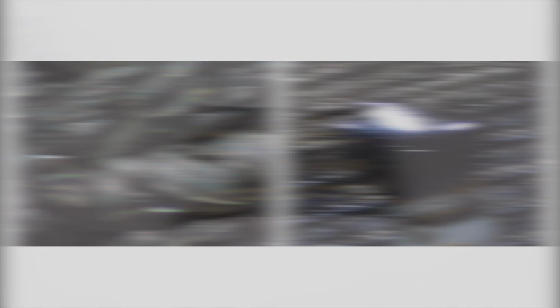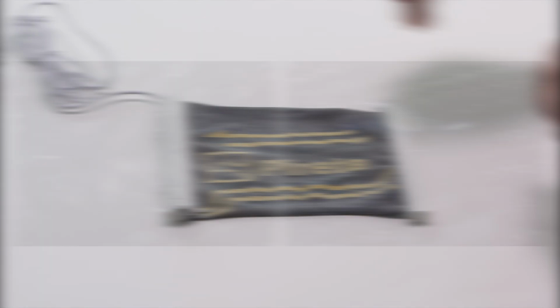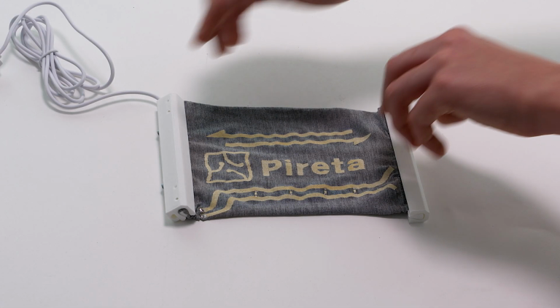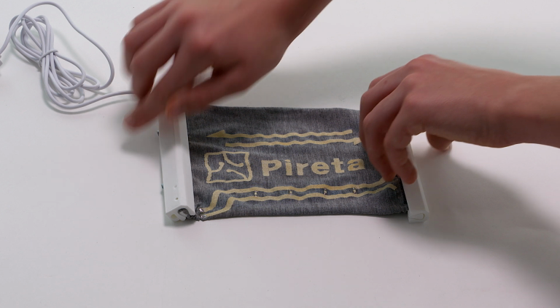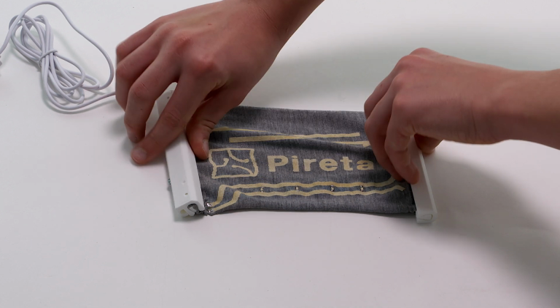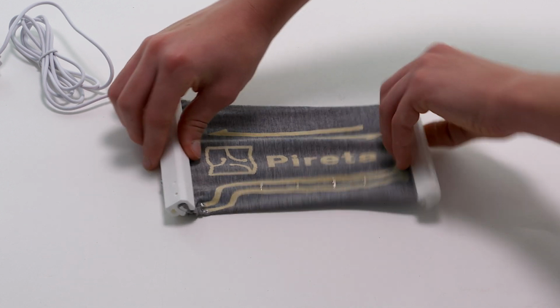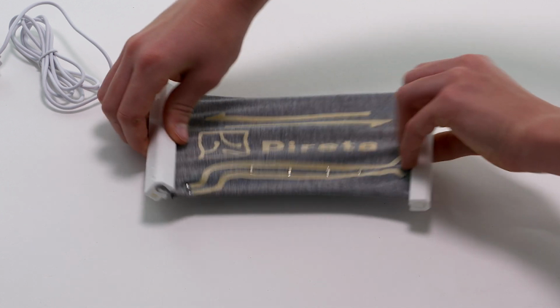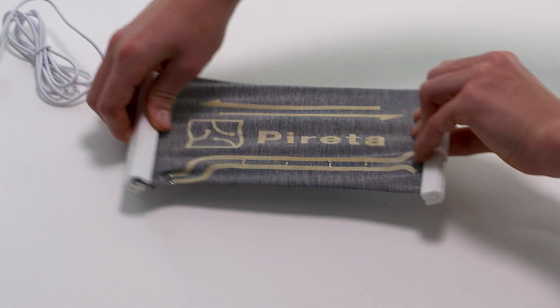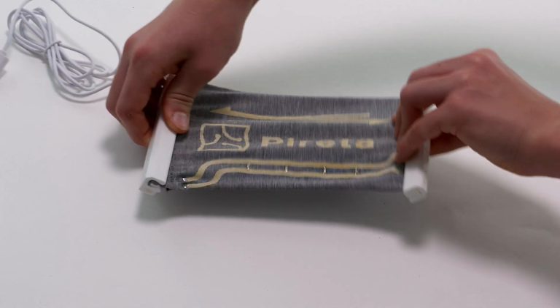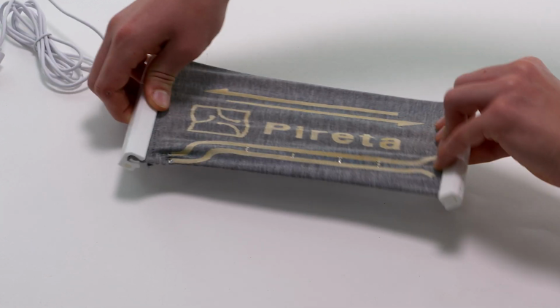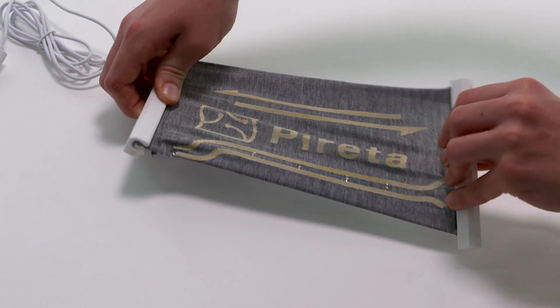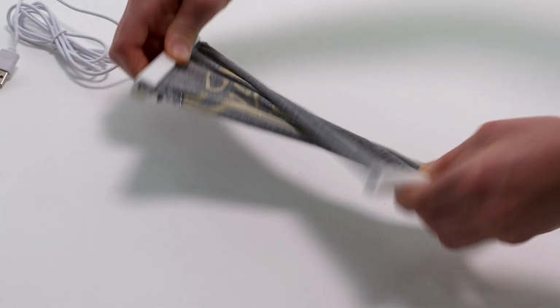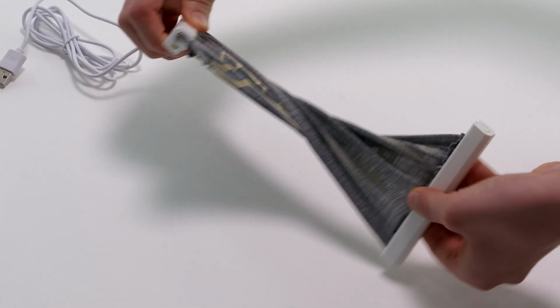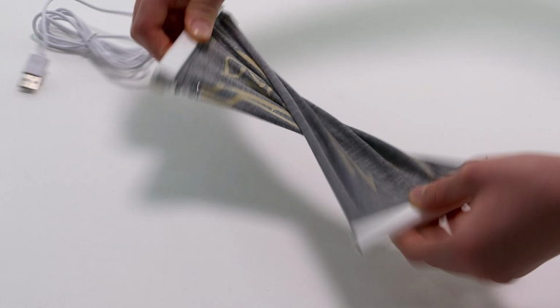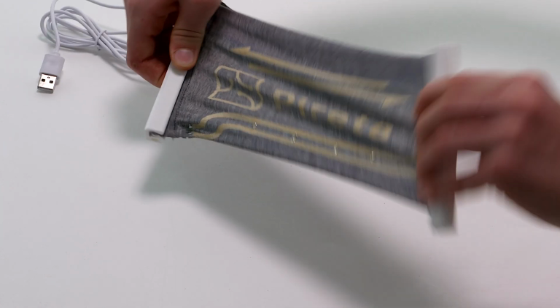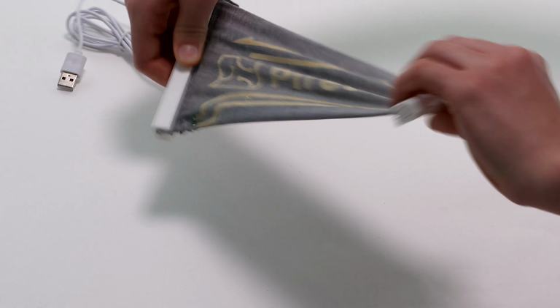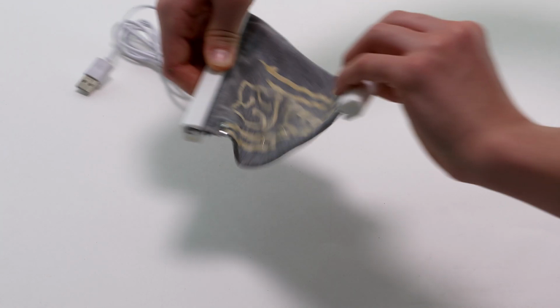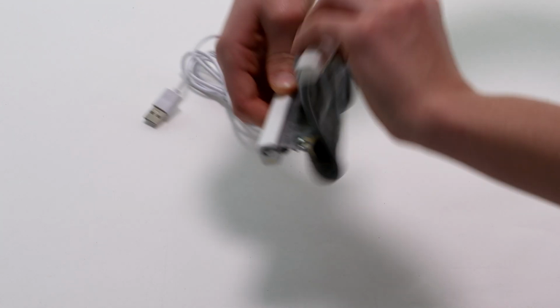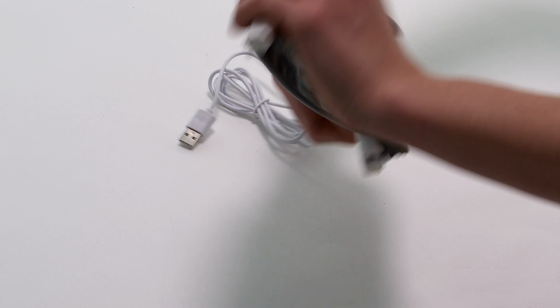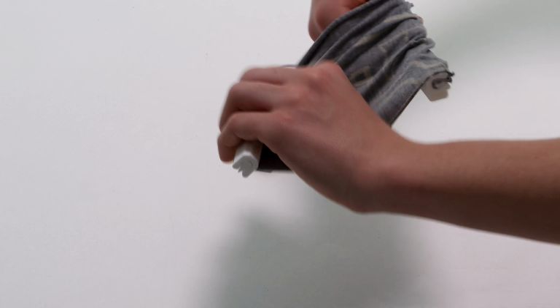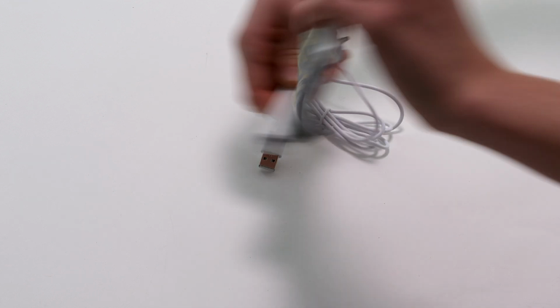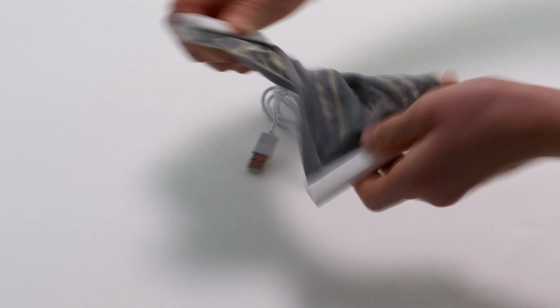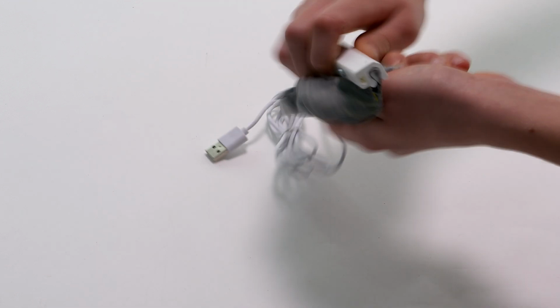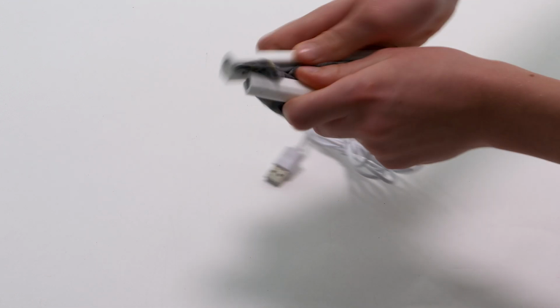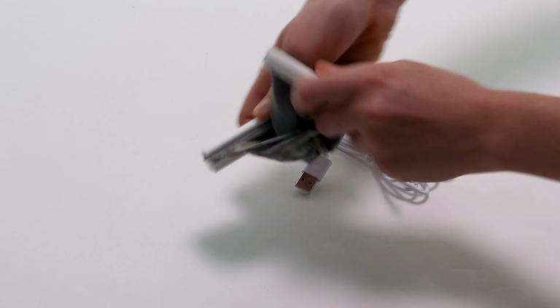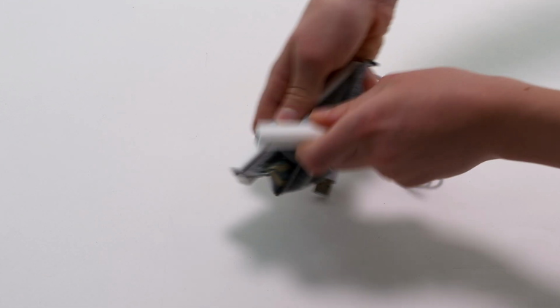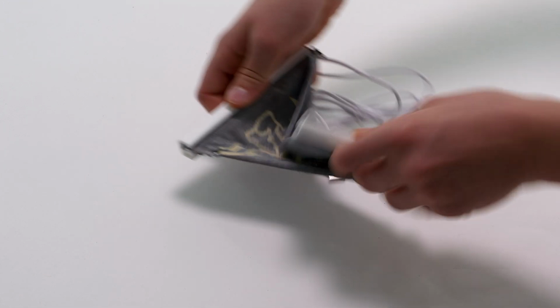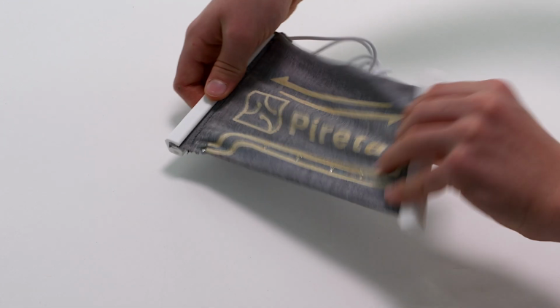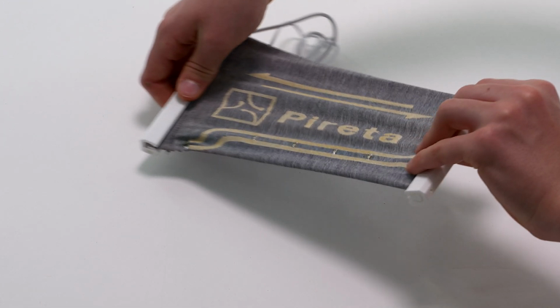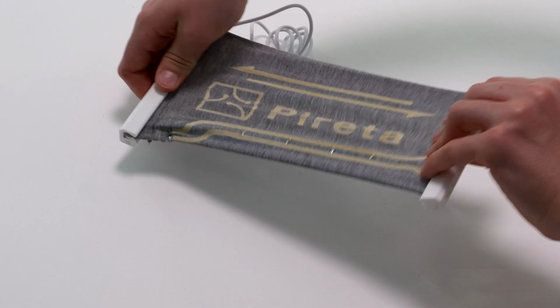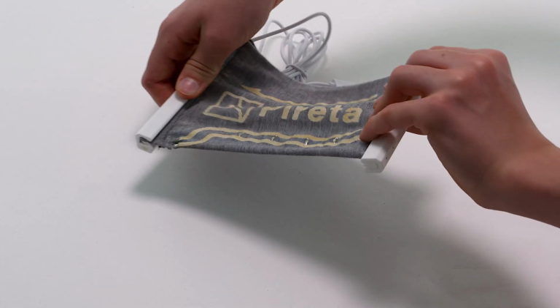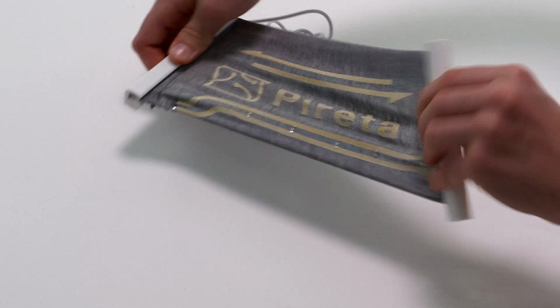This means the process has no impact on the handle, drape, stretchability or breathability of the fabric. Although the conductive tracks are visible, they are imperceptible to the touch.